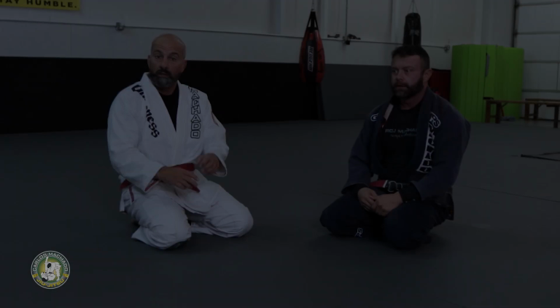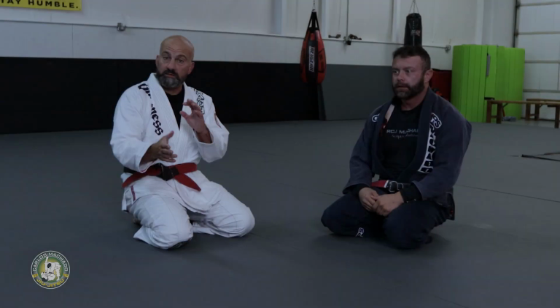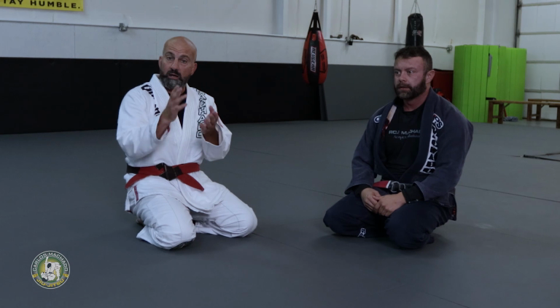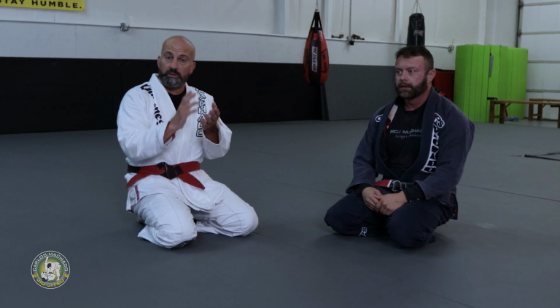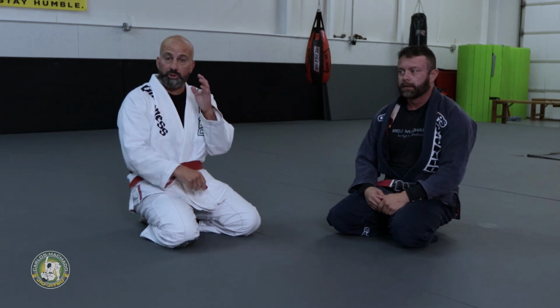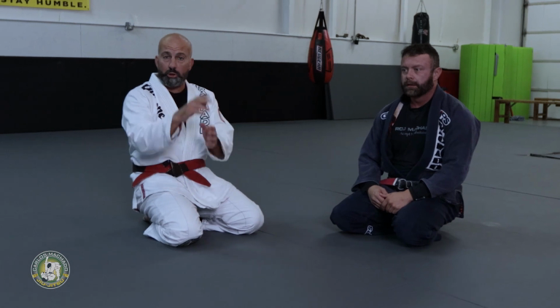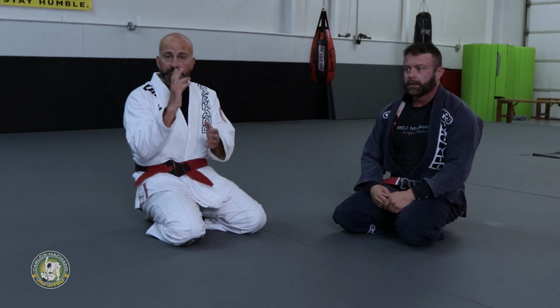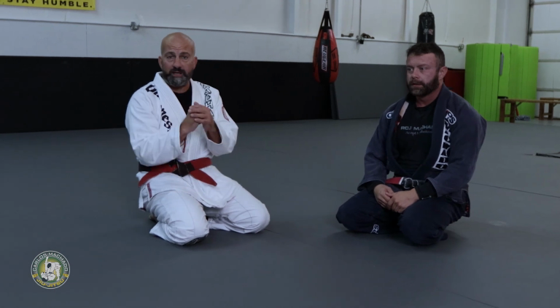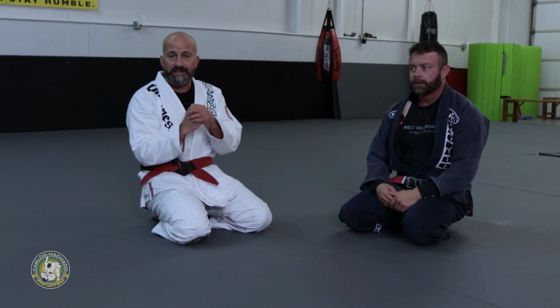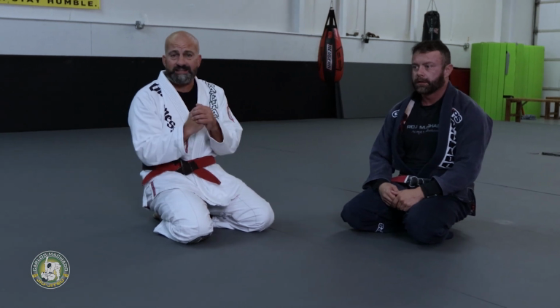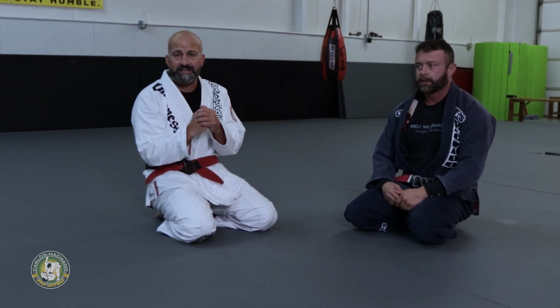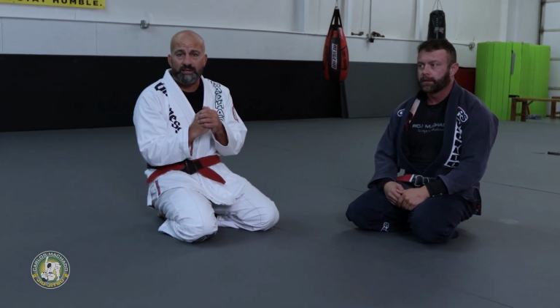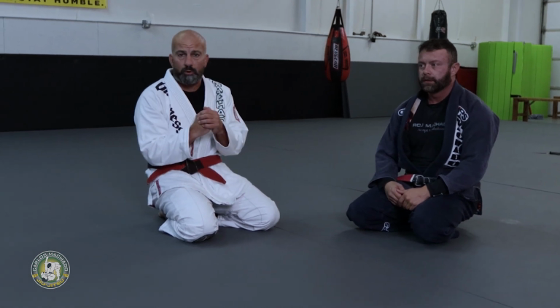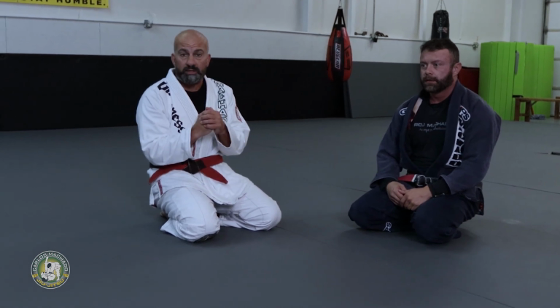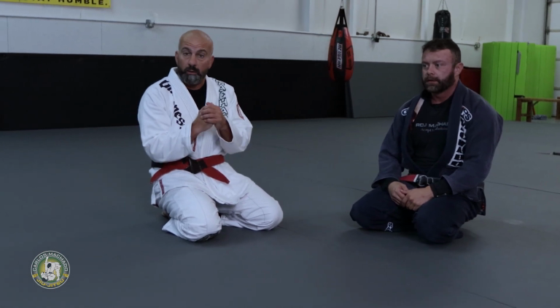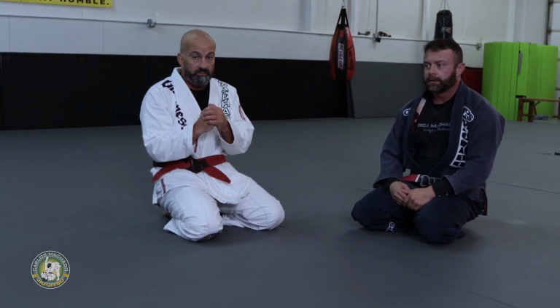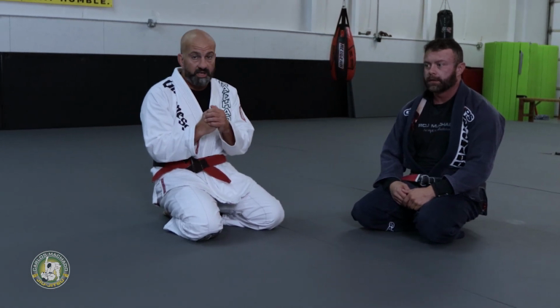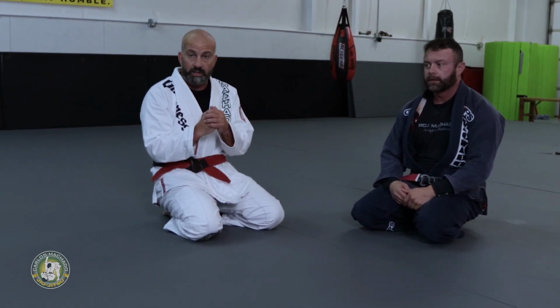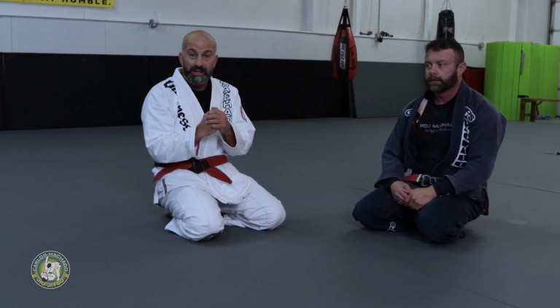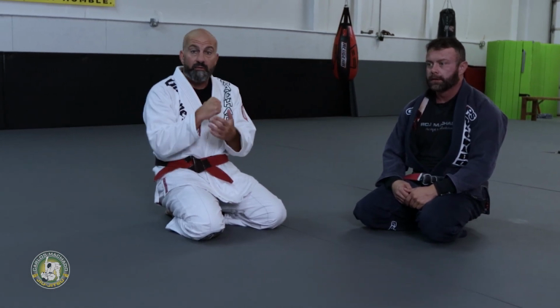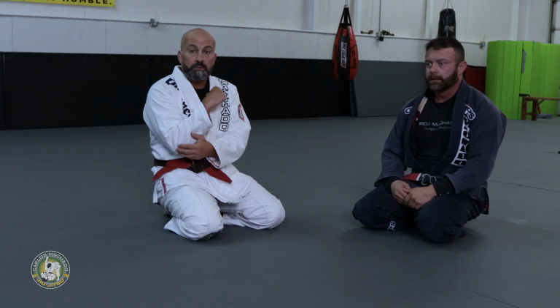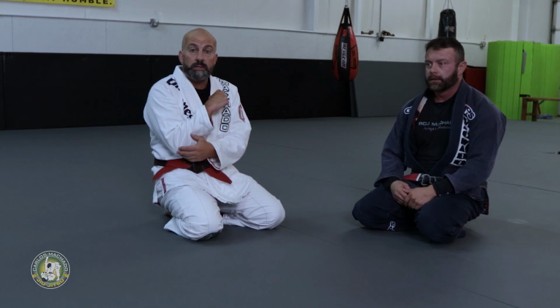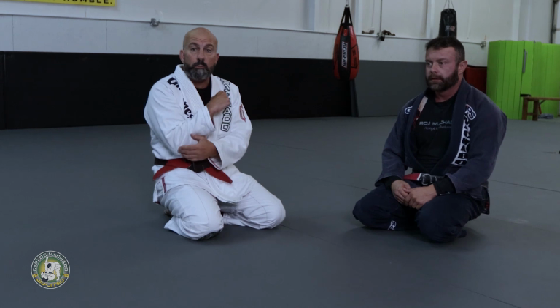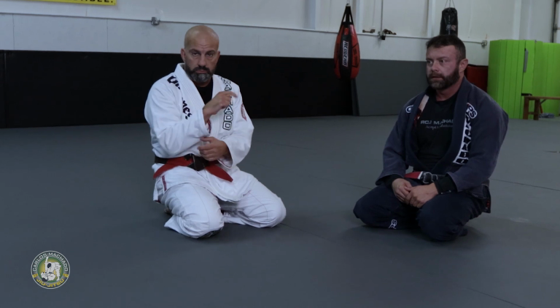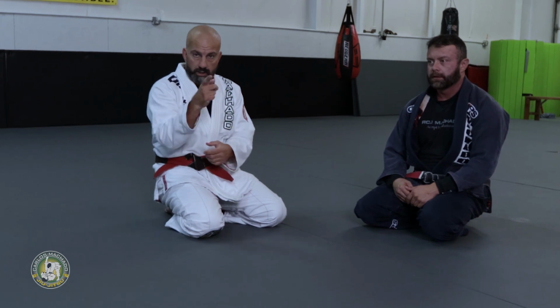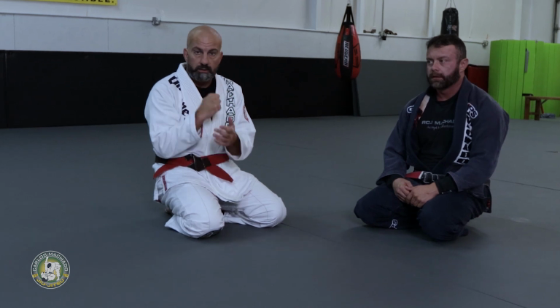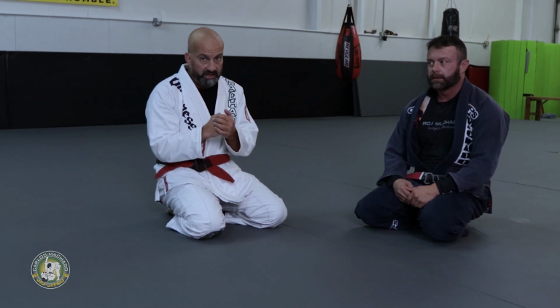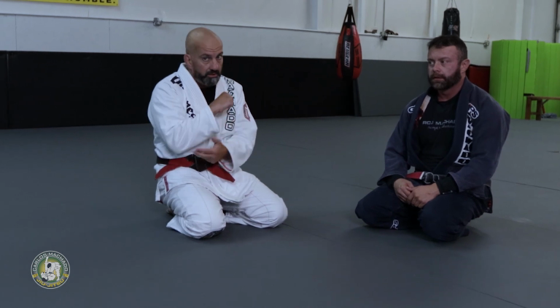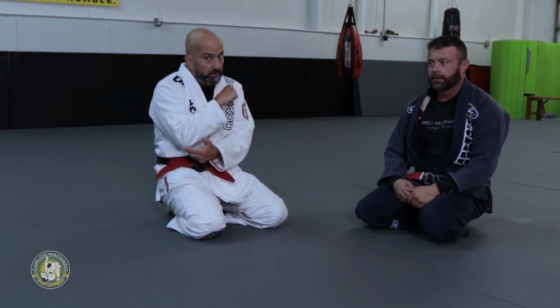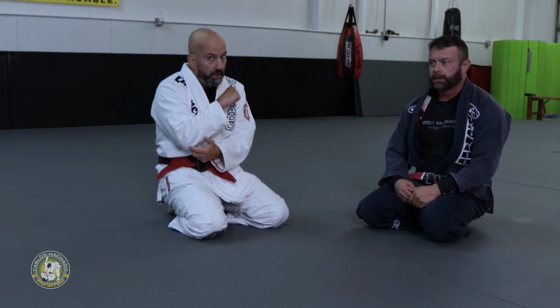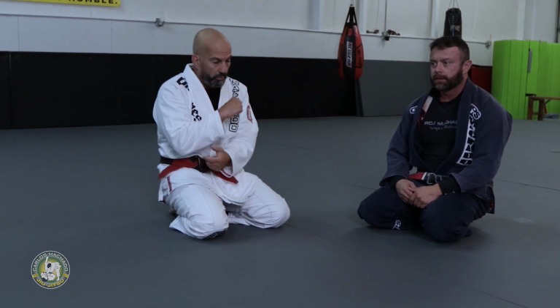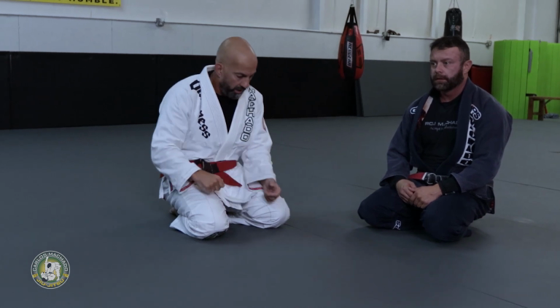Let's see now the judo hook flip against a standing opponent. I'm going to give you the secret here — everything is on the elbow. Pay attention to the elbow.